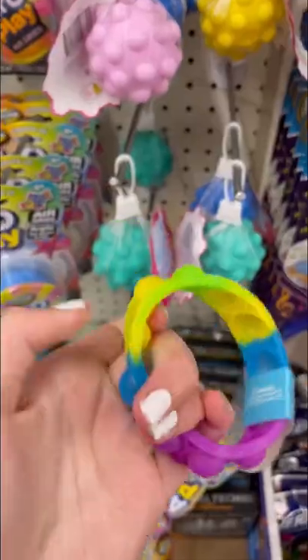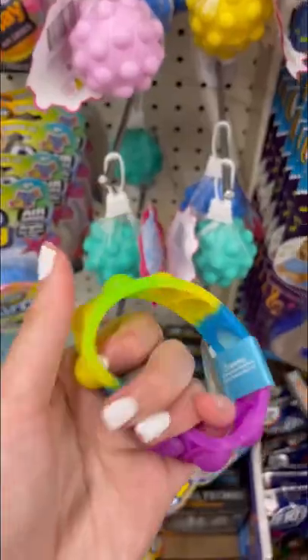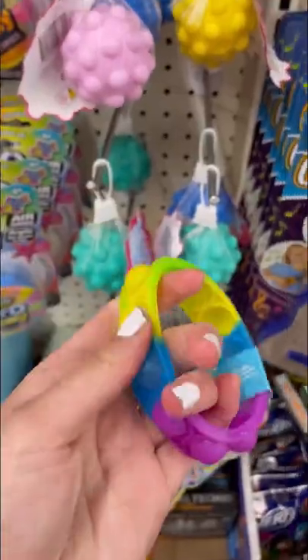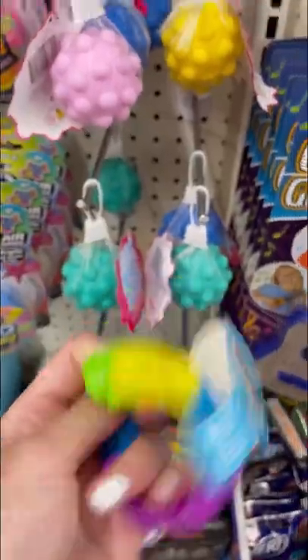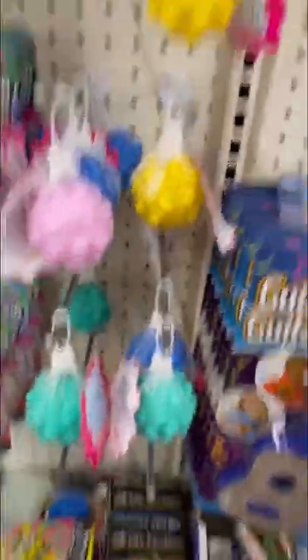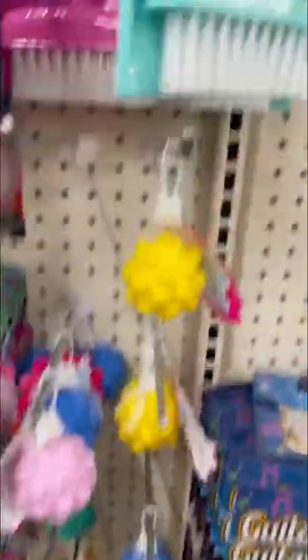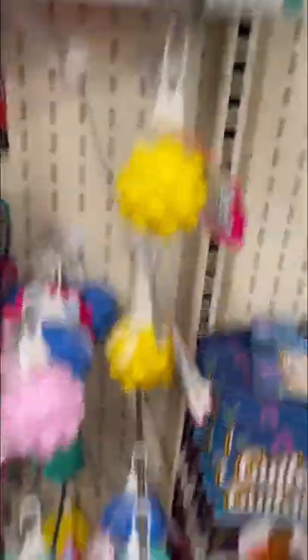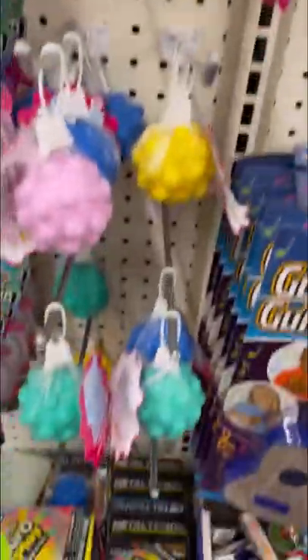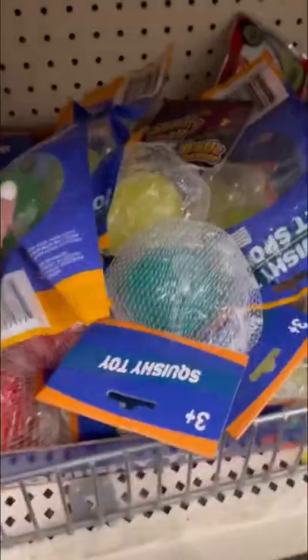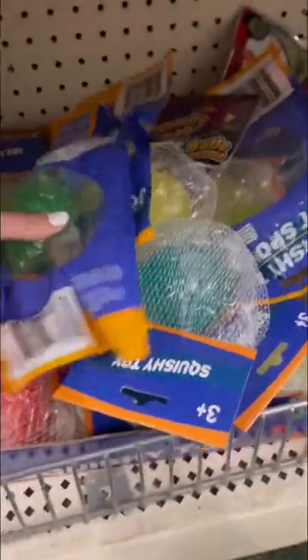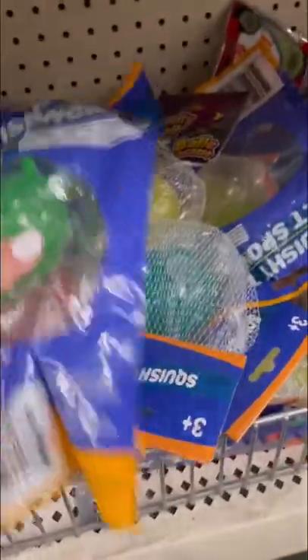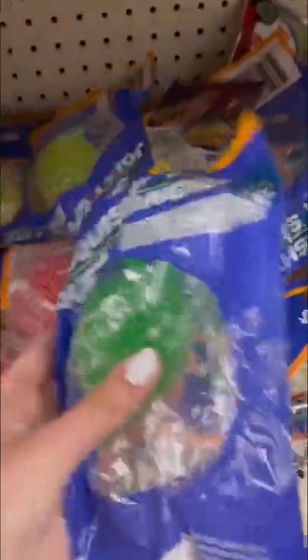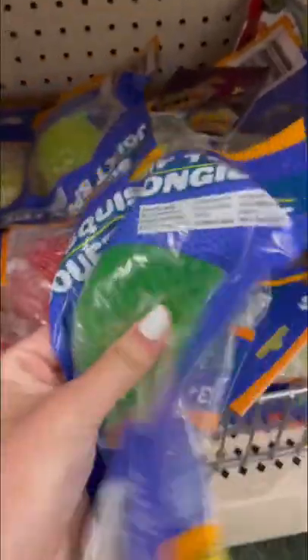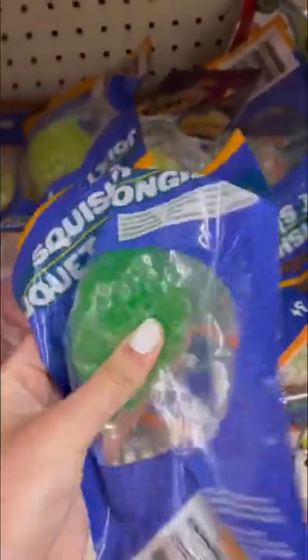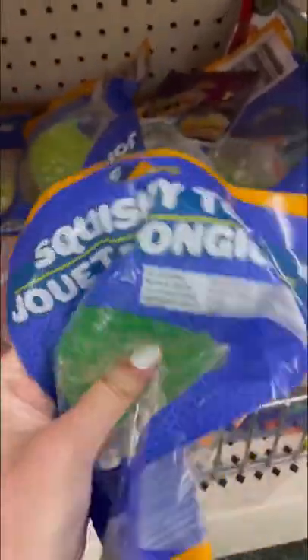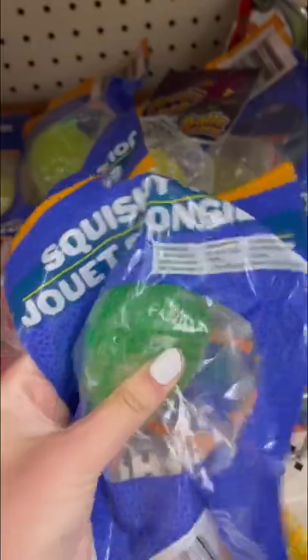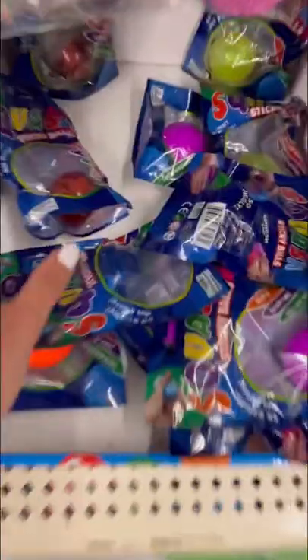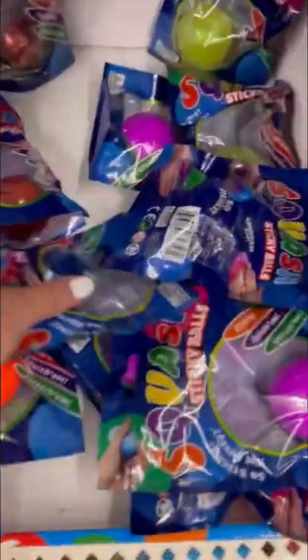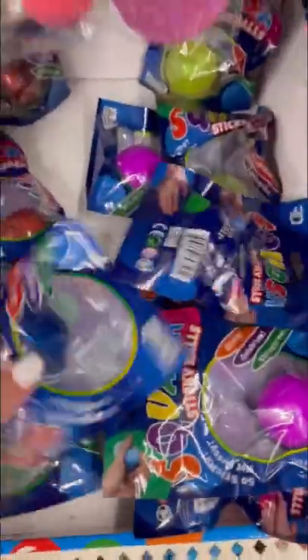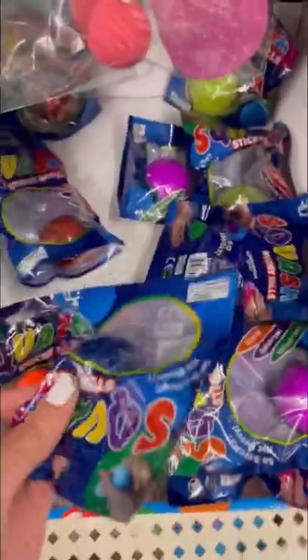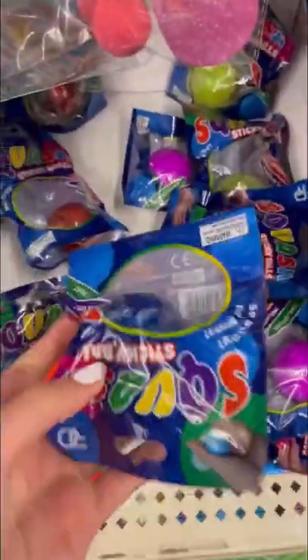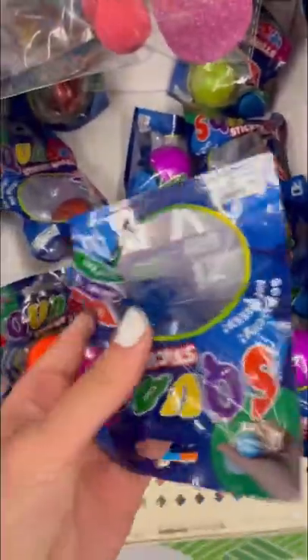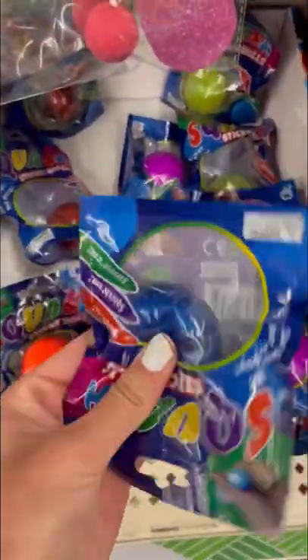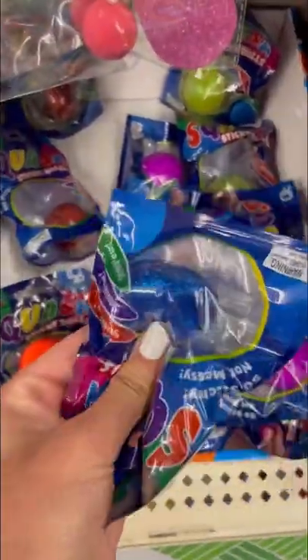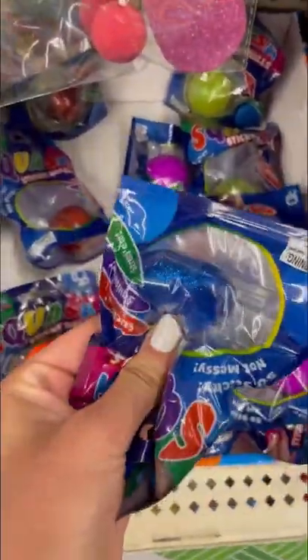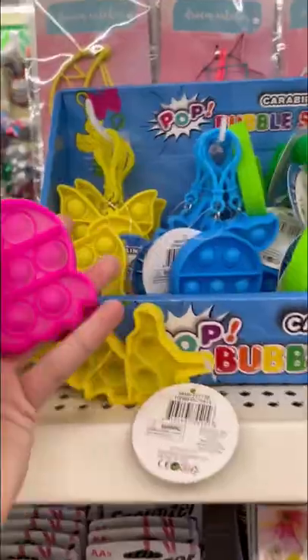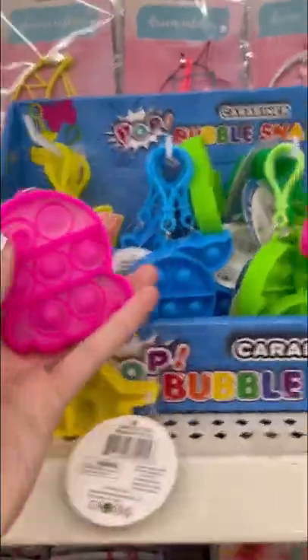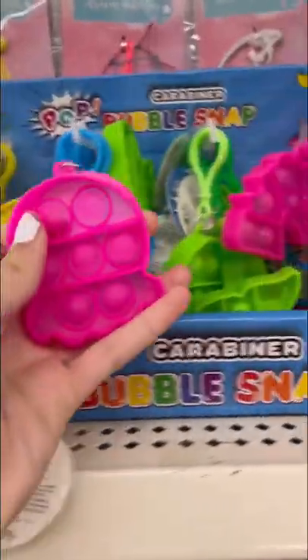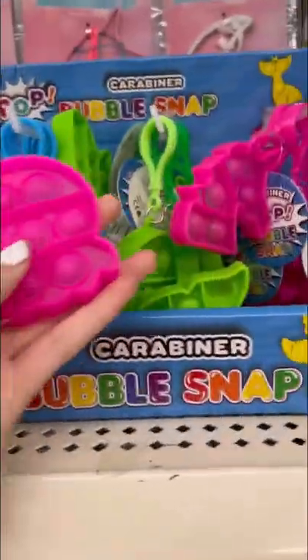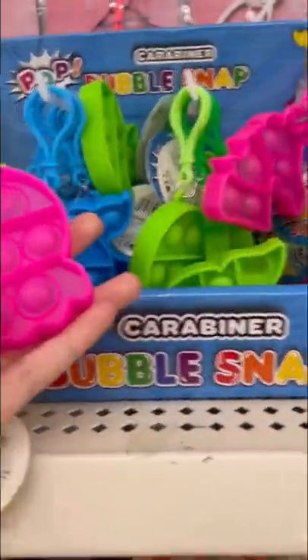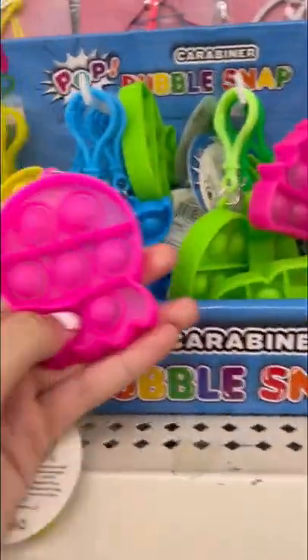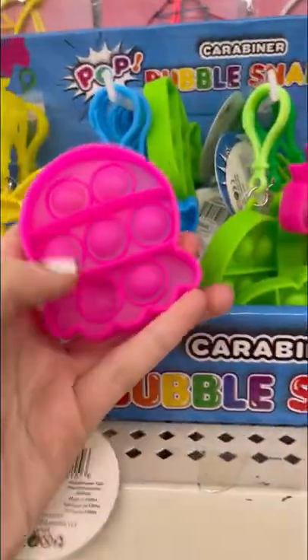So many poppet bracelets and poppet balls, so many new Orbeez toys, and also wooden globos. And a ton of adorable poppet keychains.